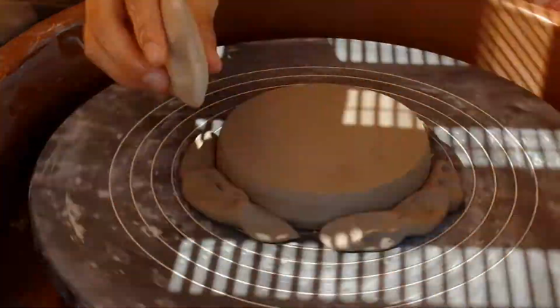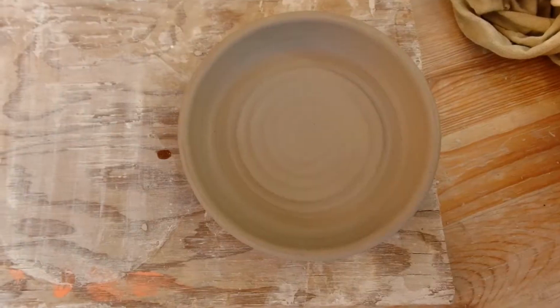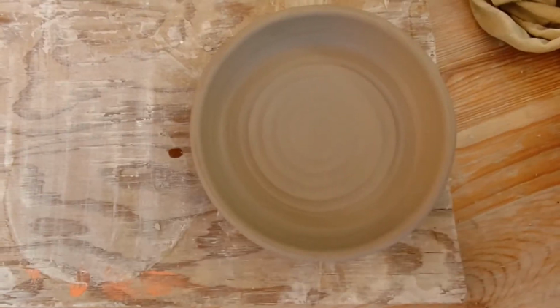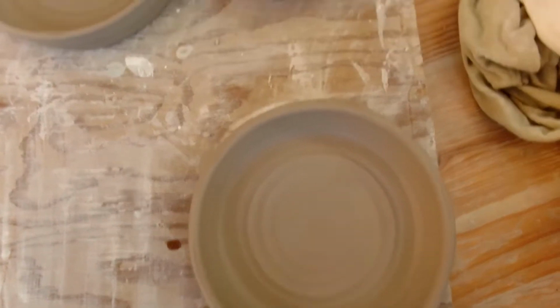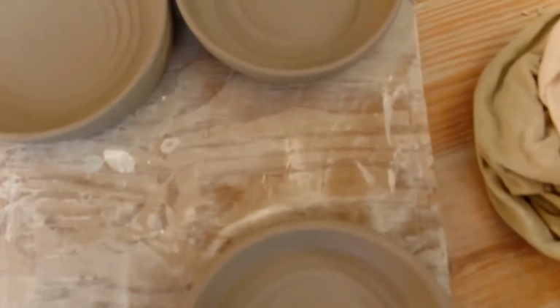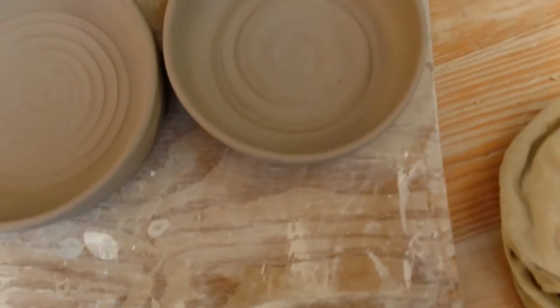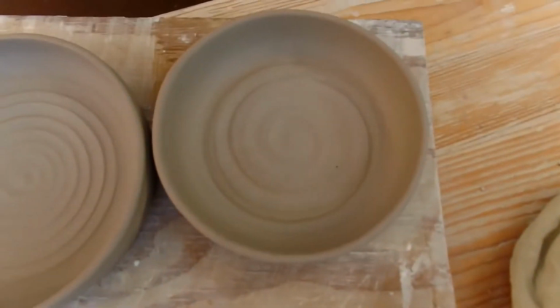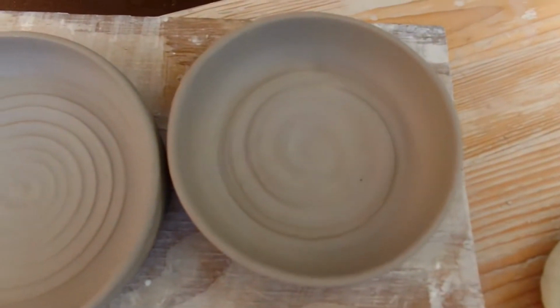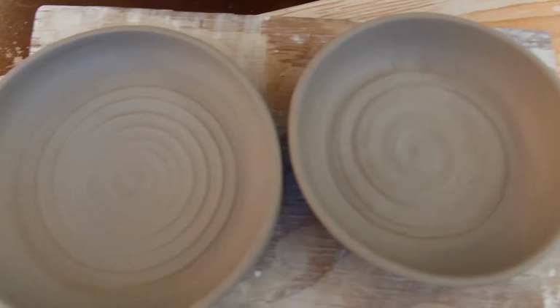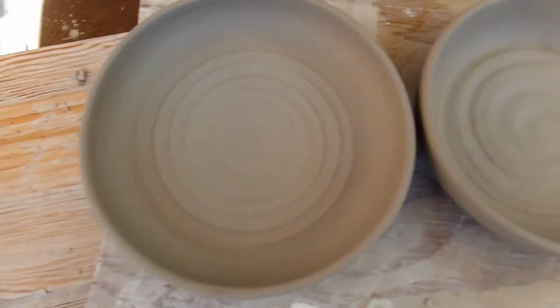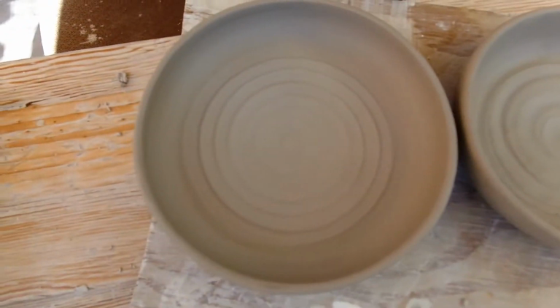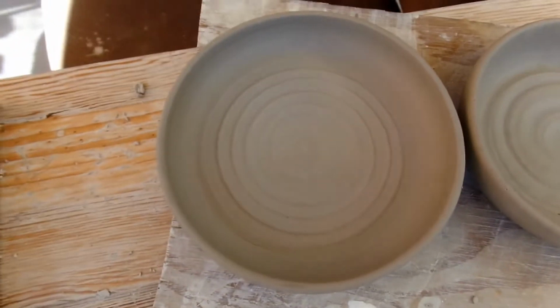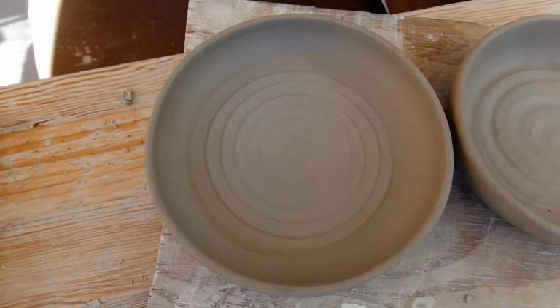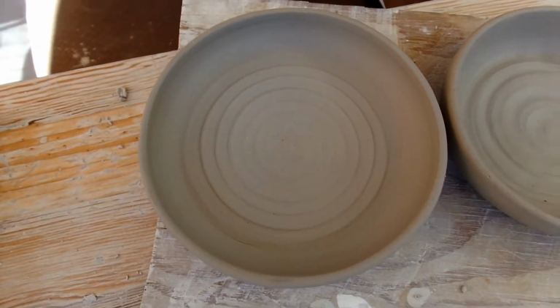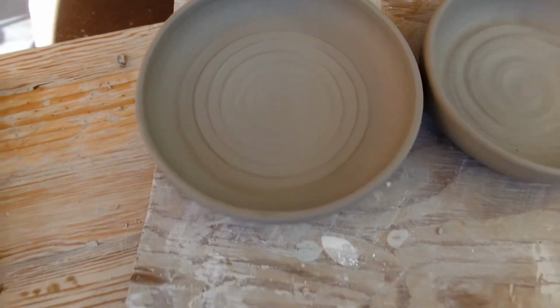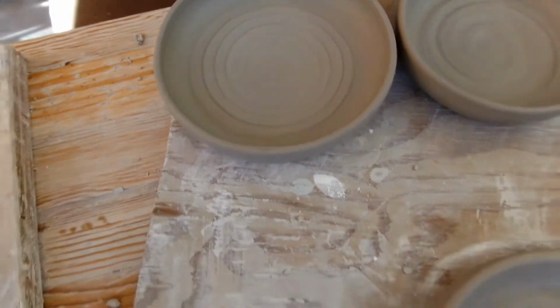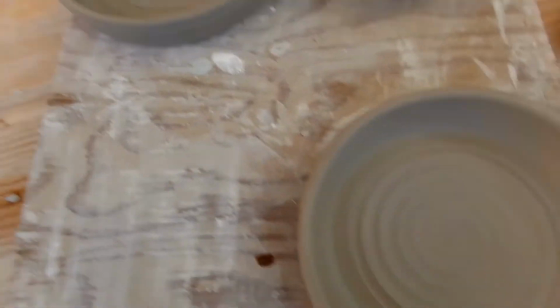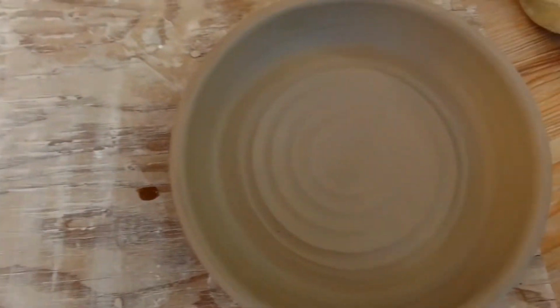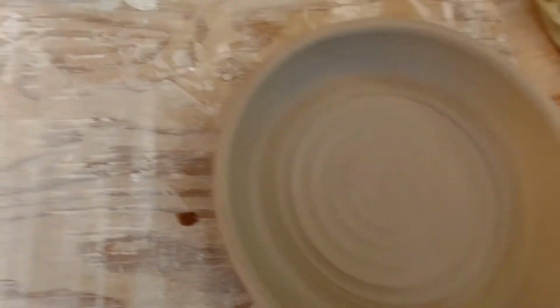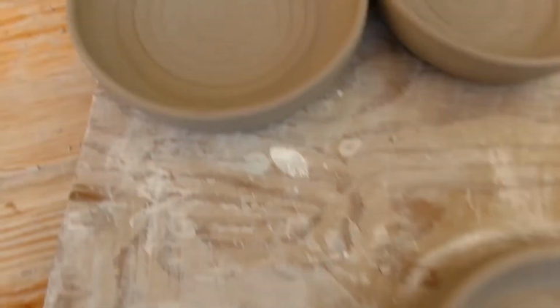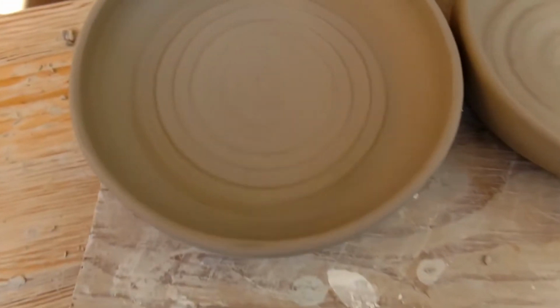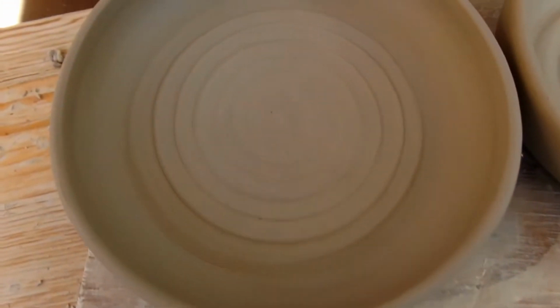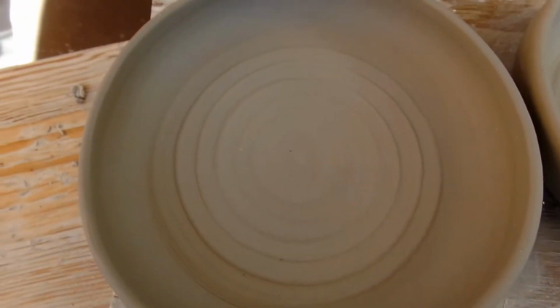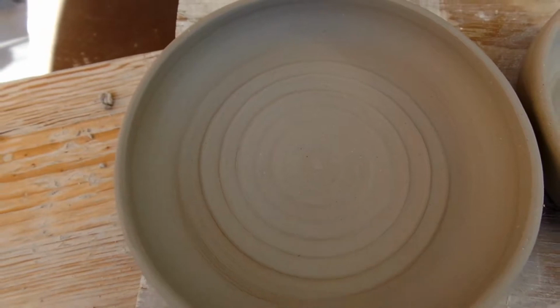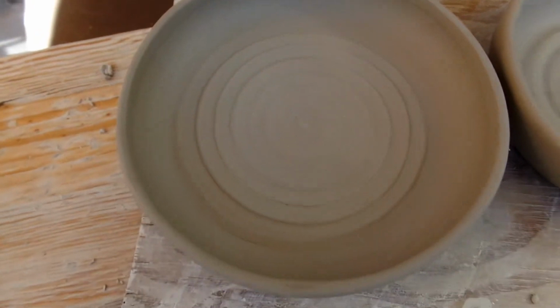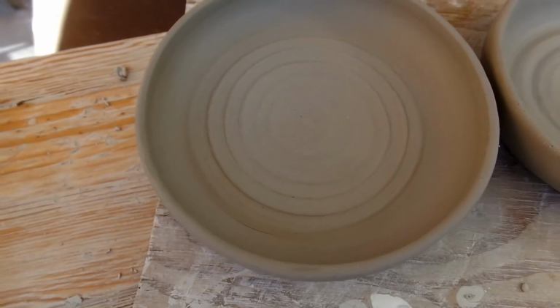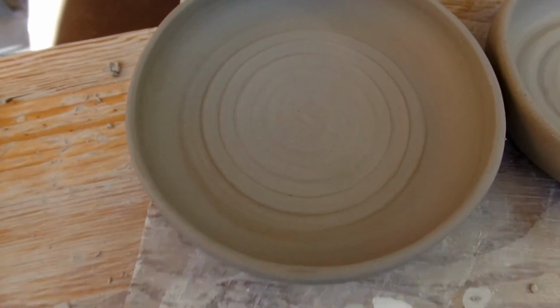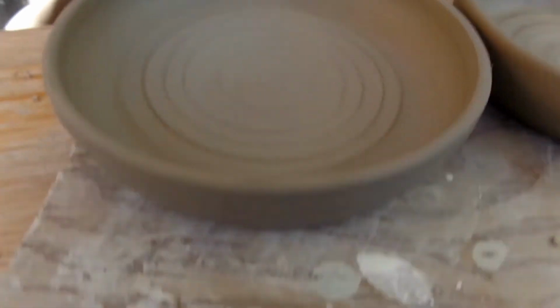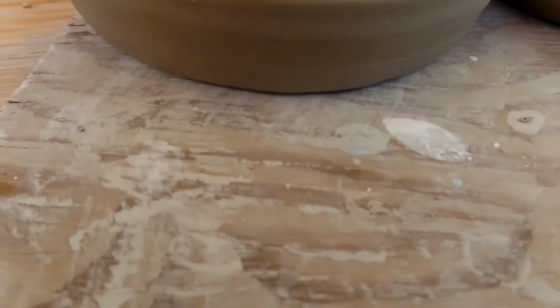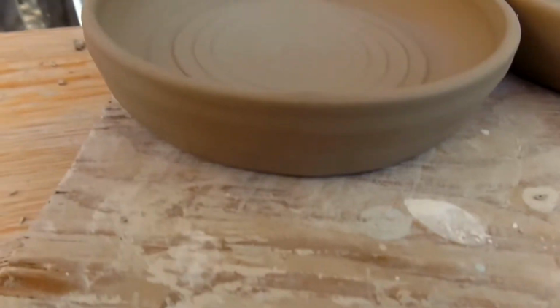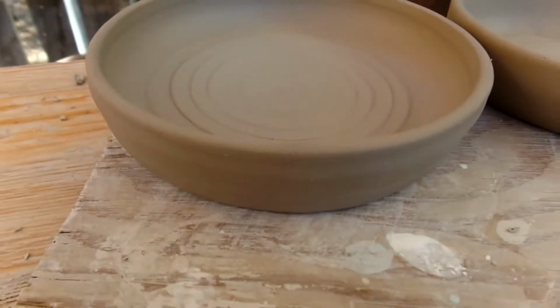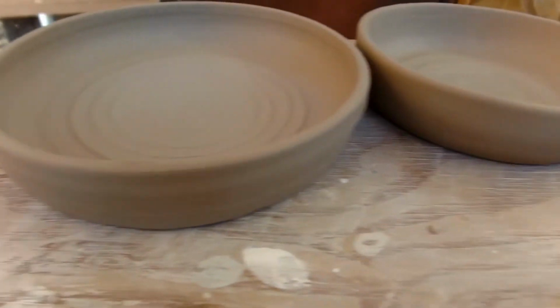Here are the three dishes. I really like how this one turned out. The design is nice and prominent and the trimming turned out nice too.